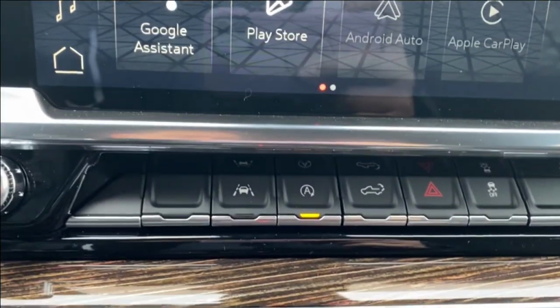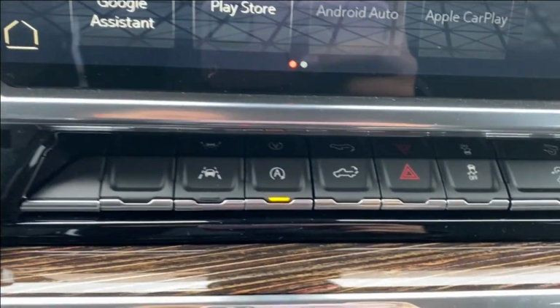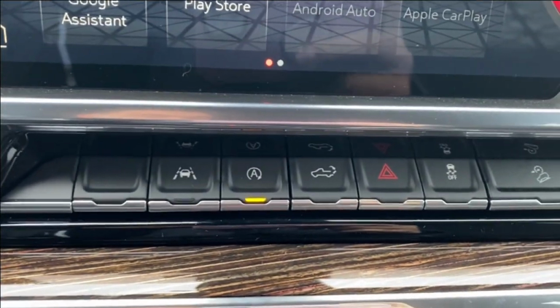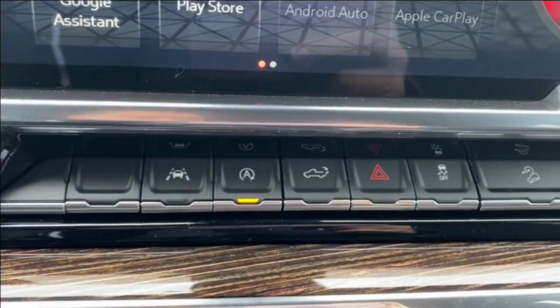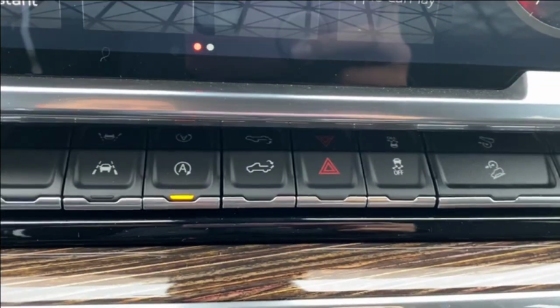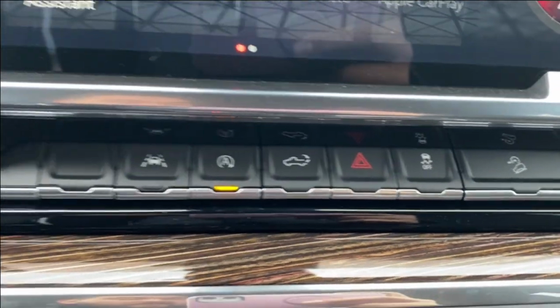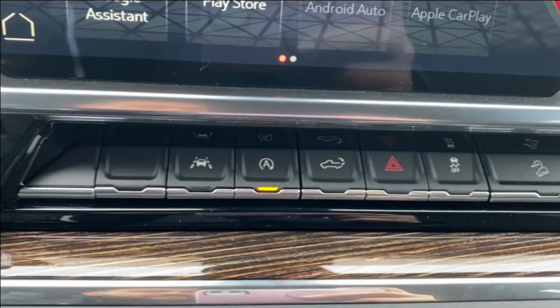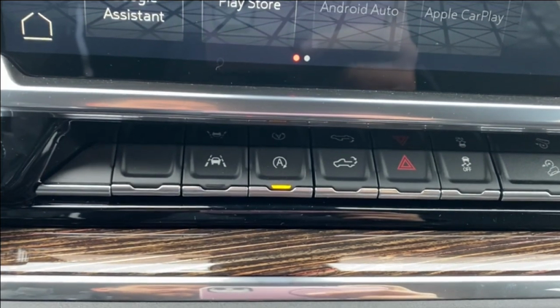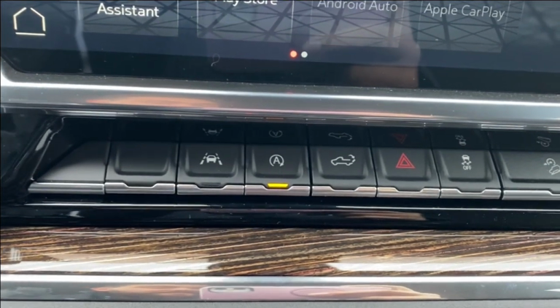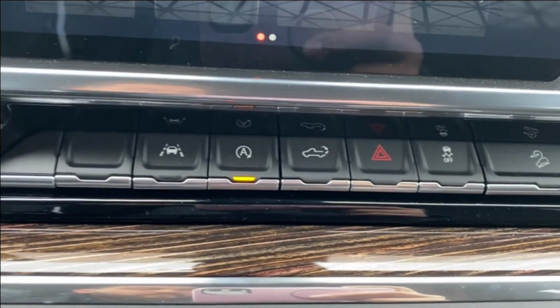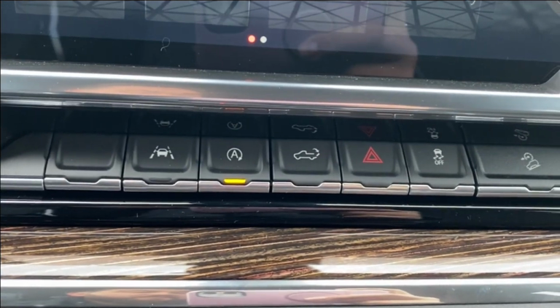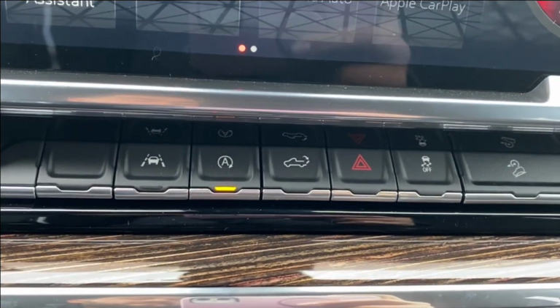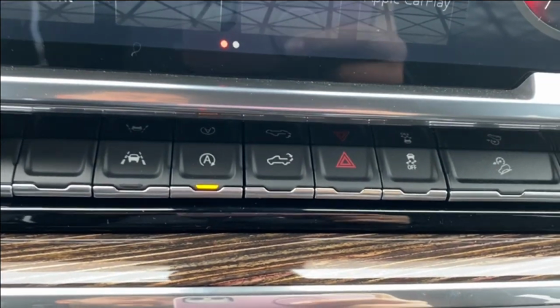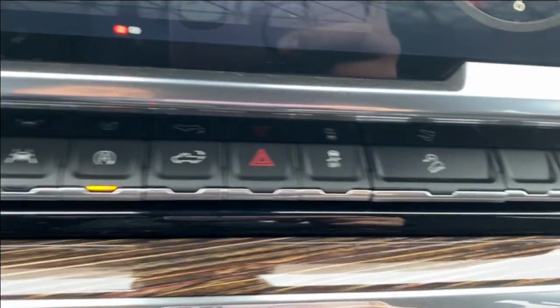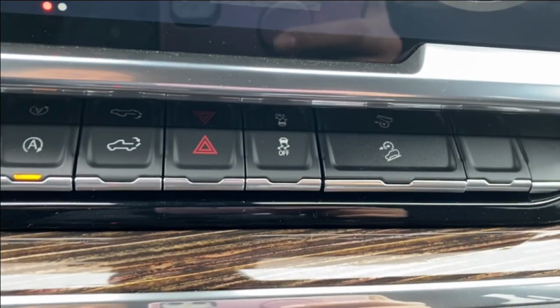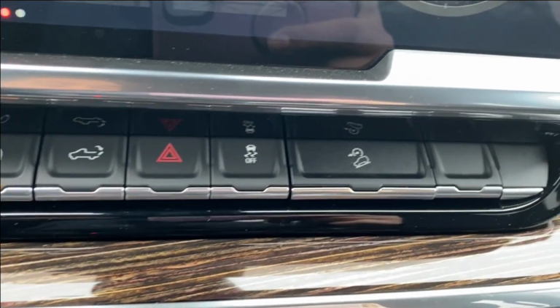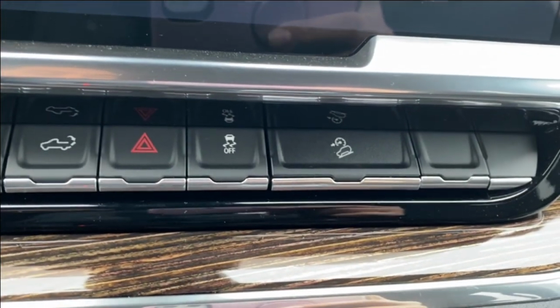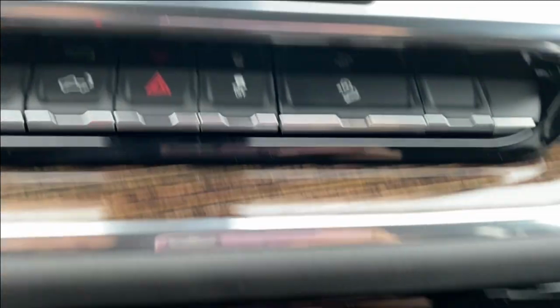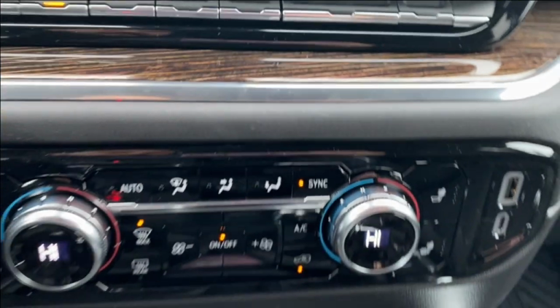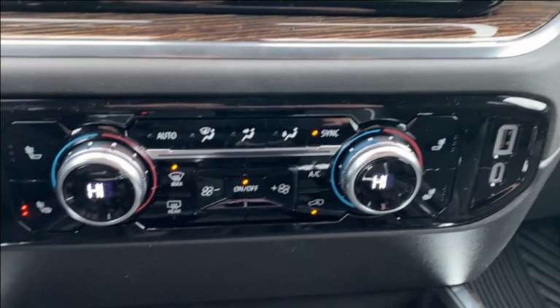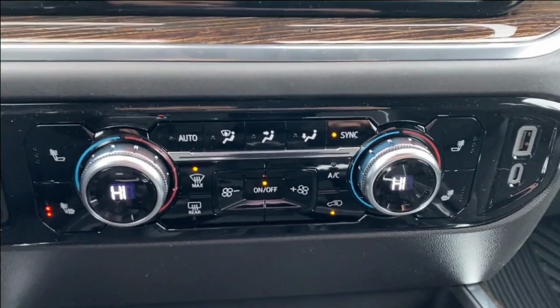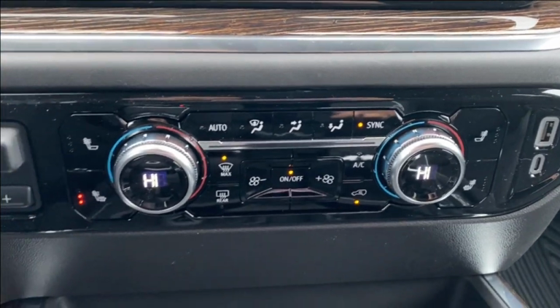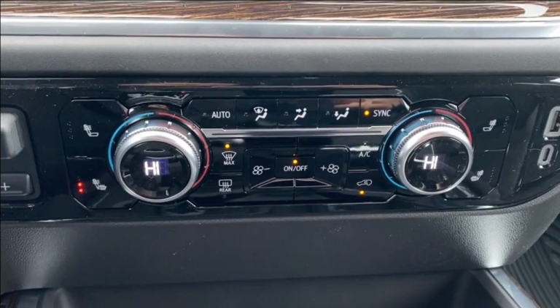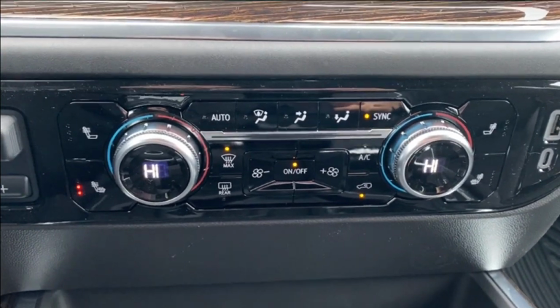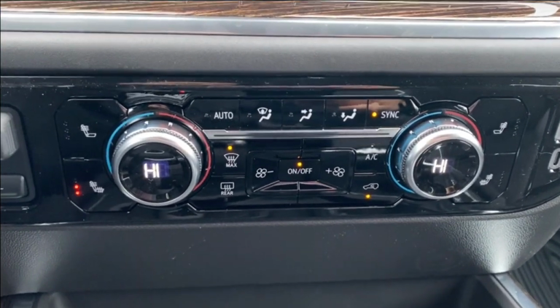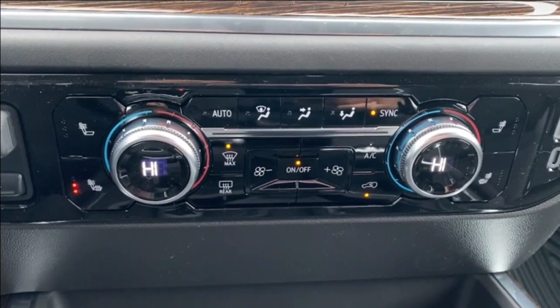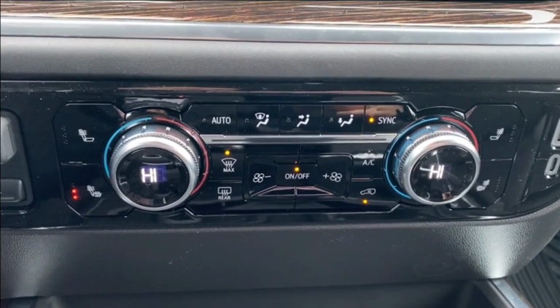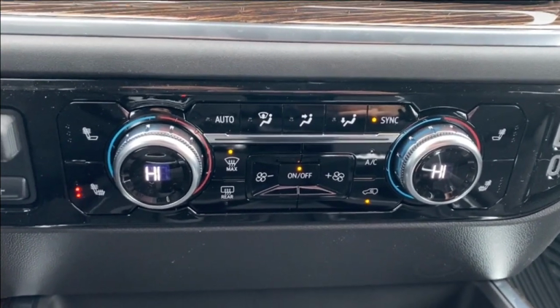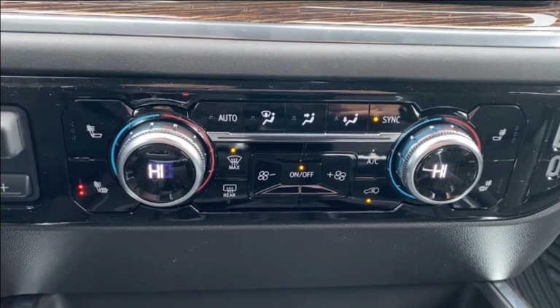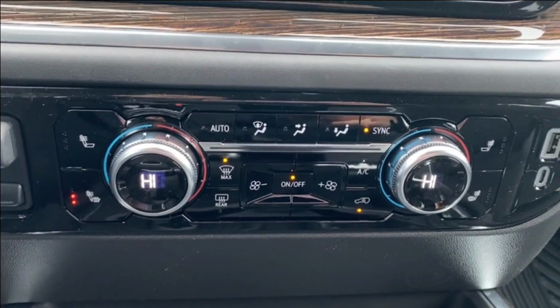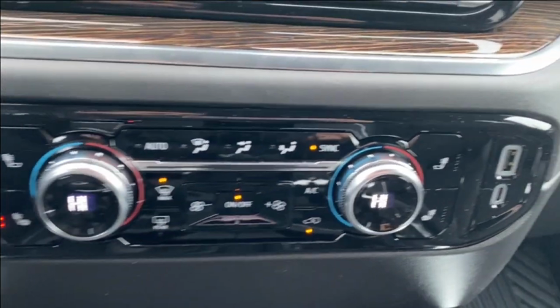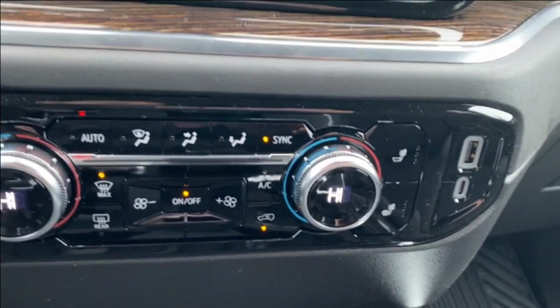Just below the screen you have several options including your lane departure warning, auto start and stop, and power lift gate controls, among a few others. Dual zone climate control includes your heated seats, temperature gauge, fan speed, as well as air conditioning settings.